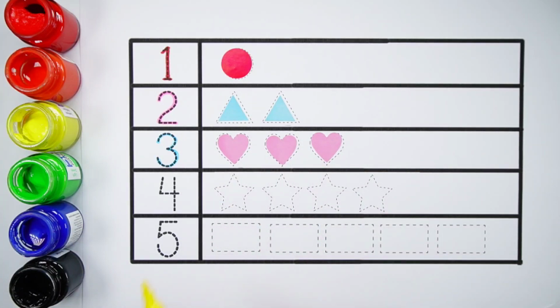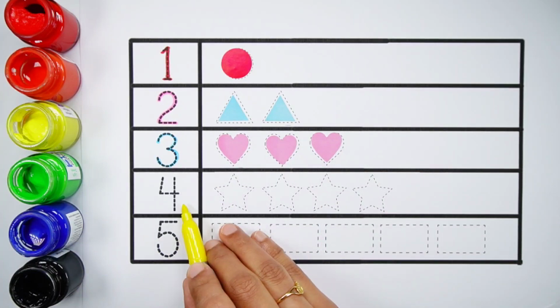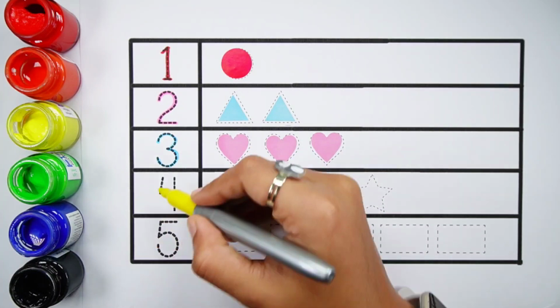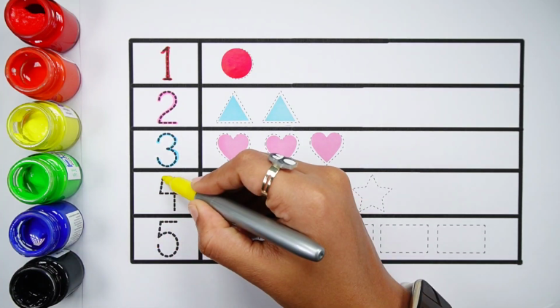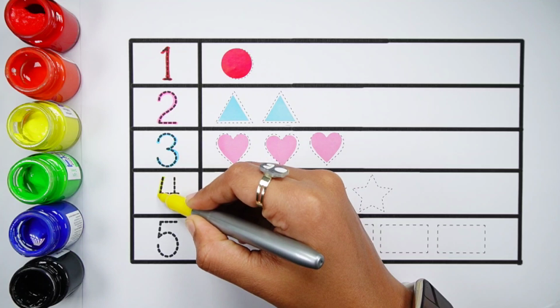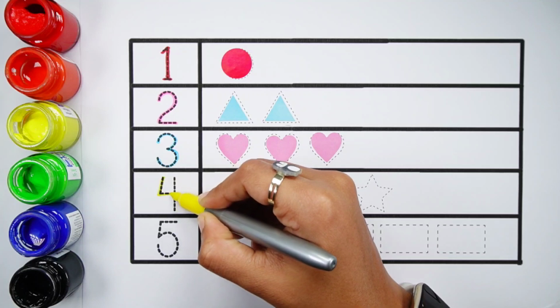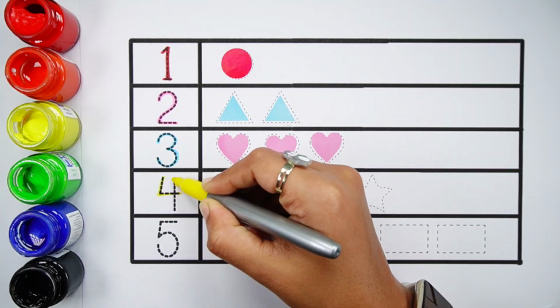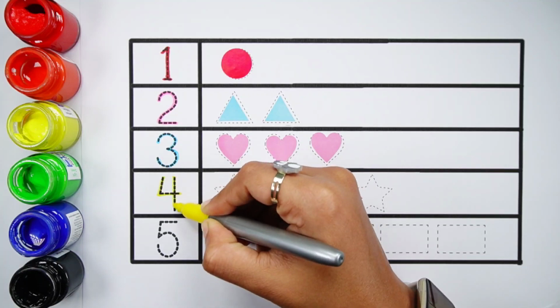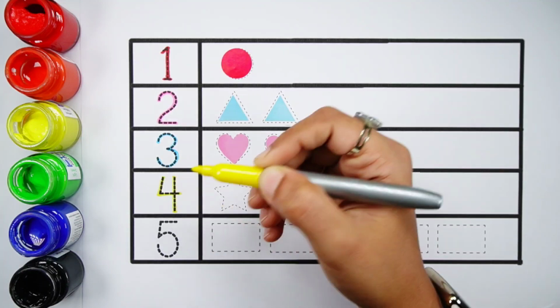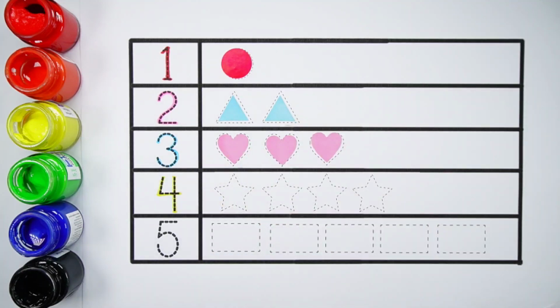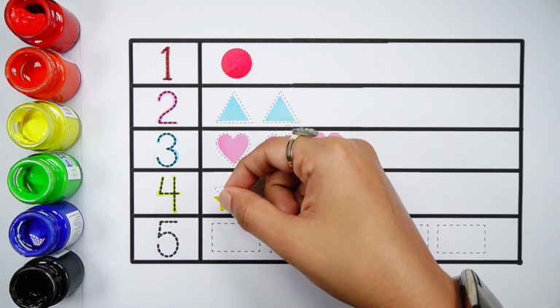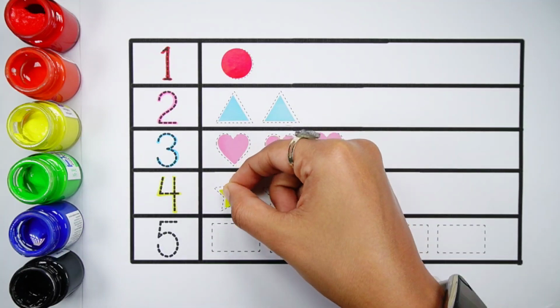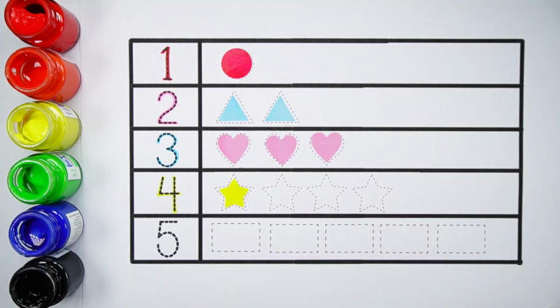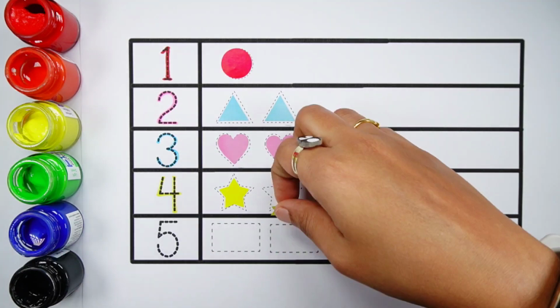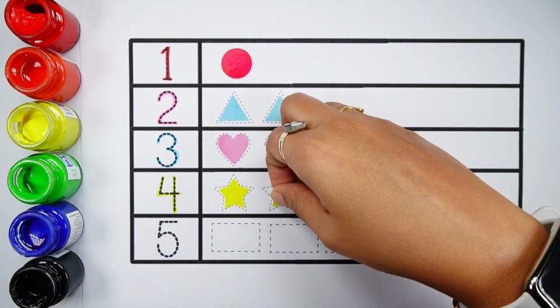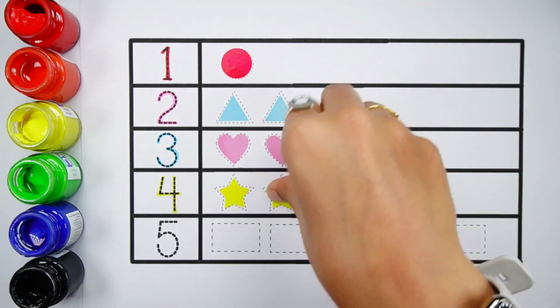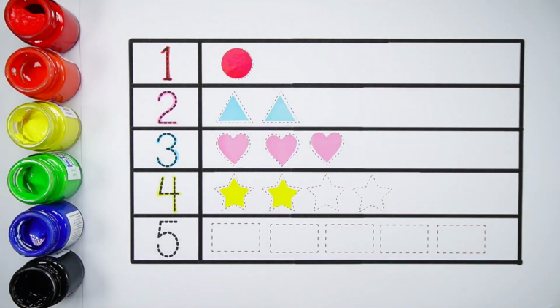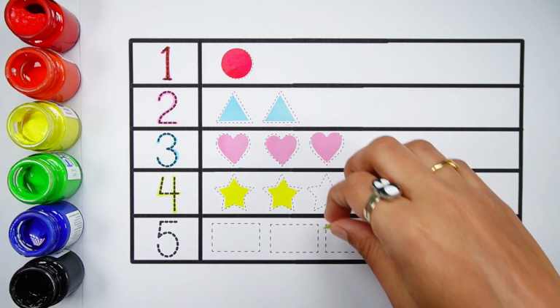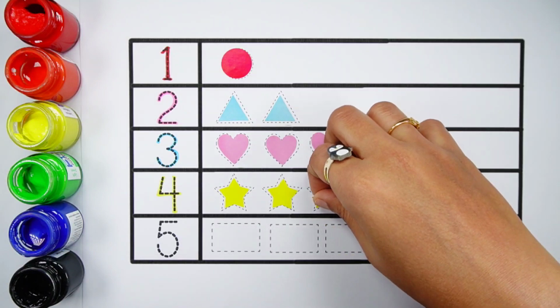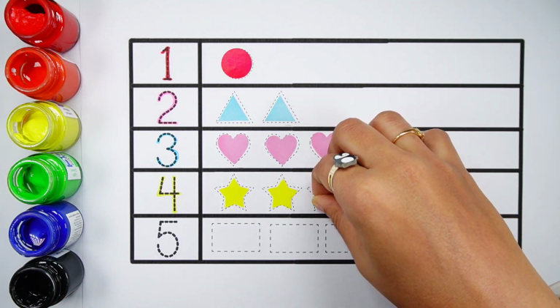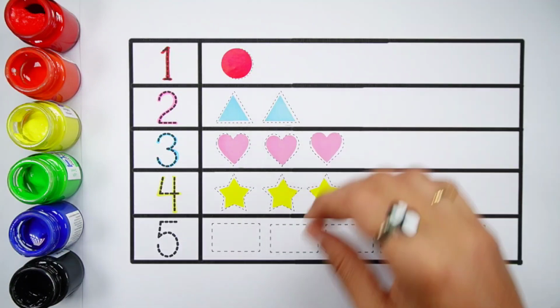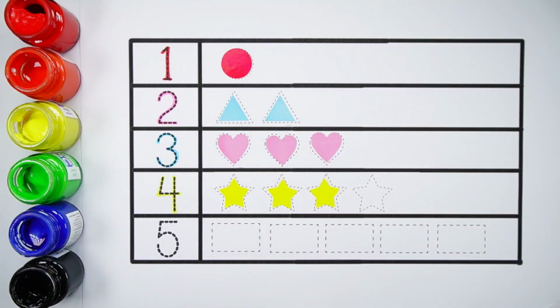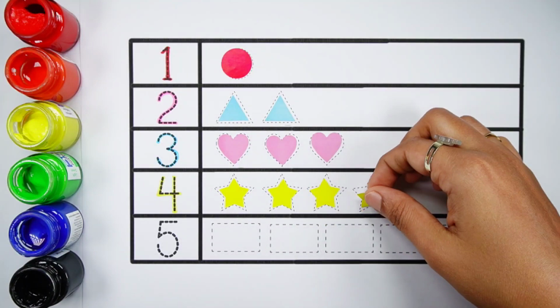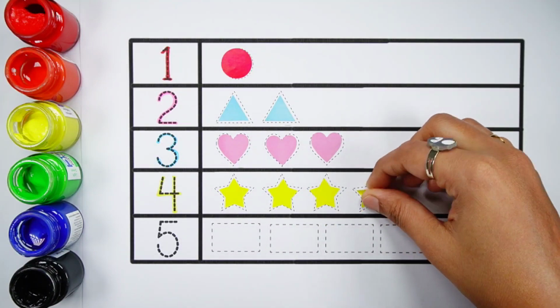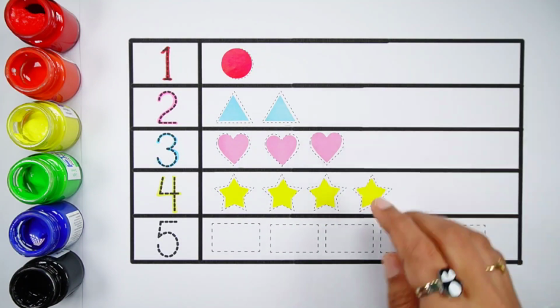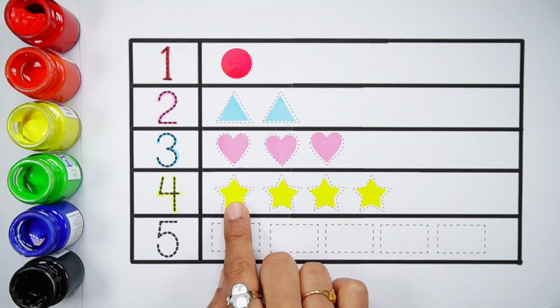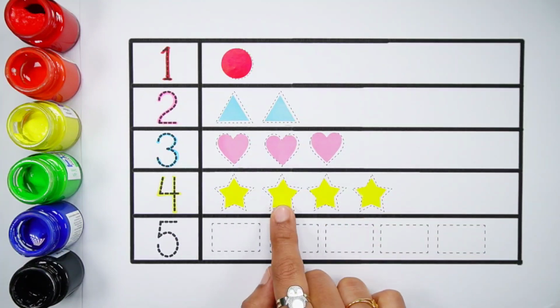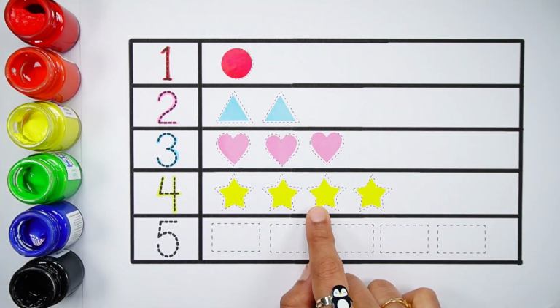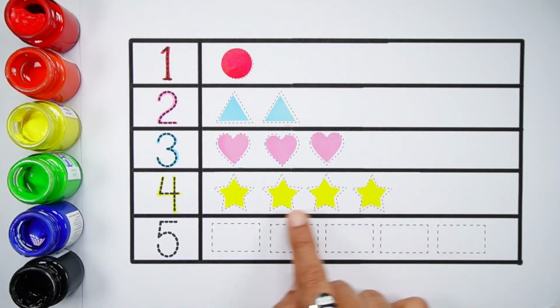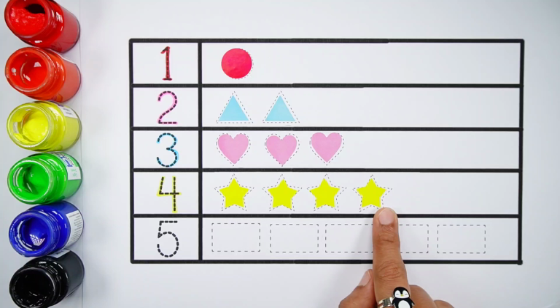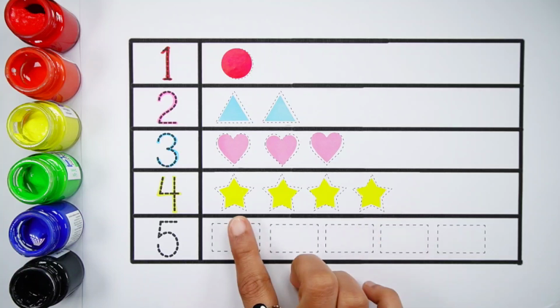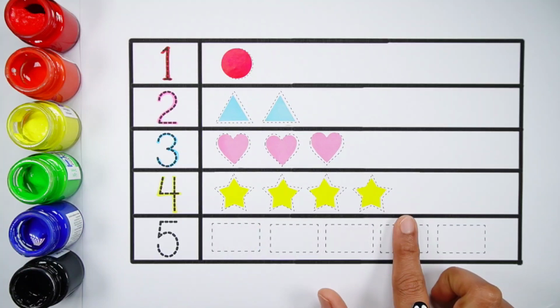Number four. One, two, three, four — four stars. Yellow color.